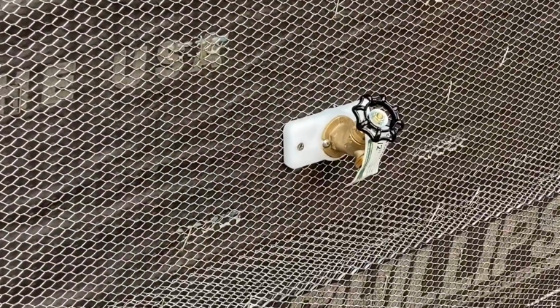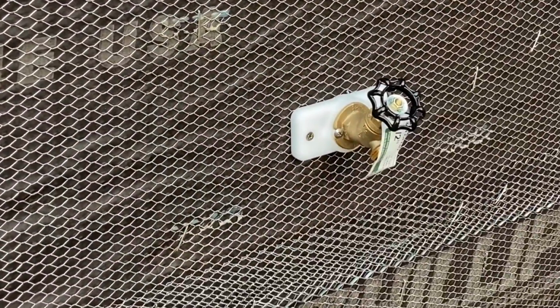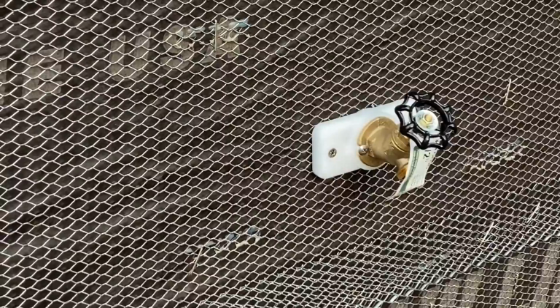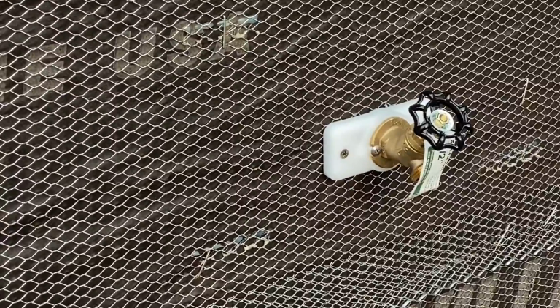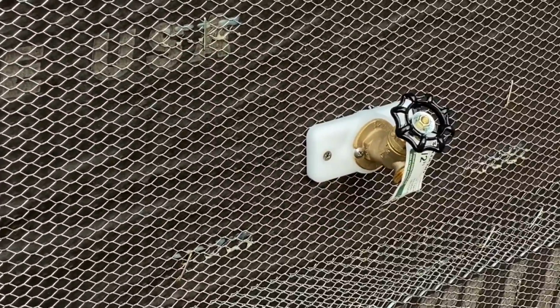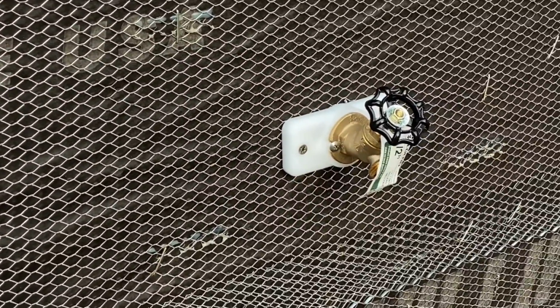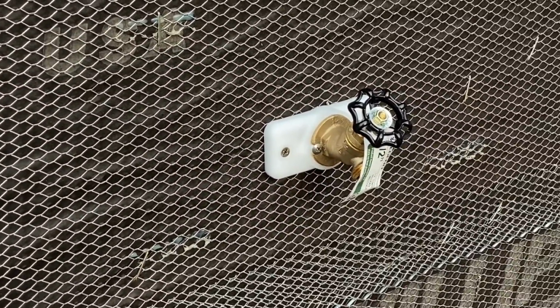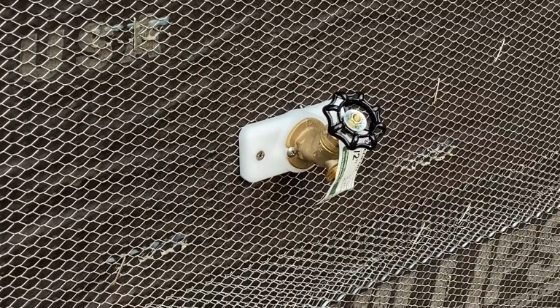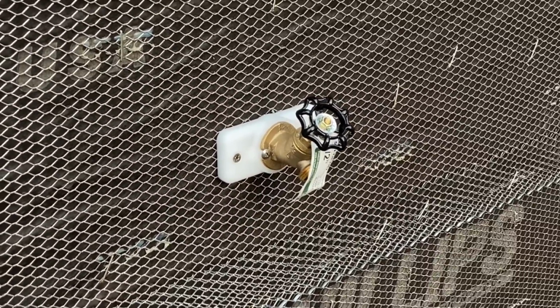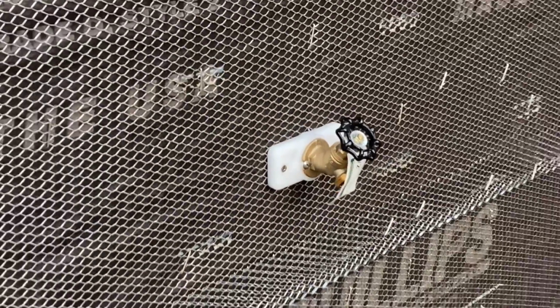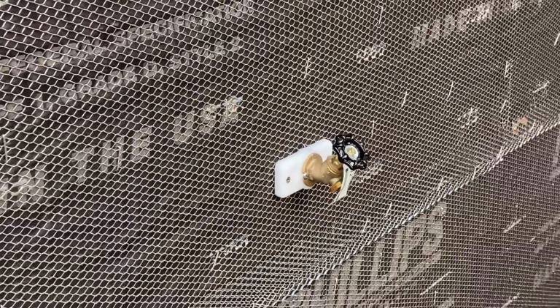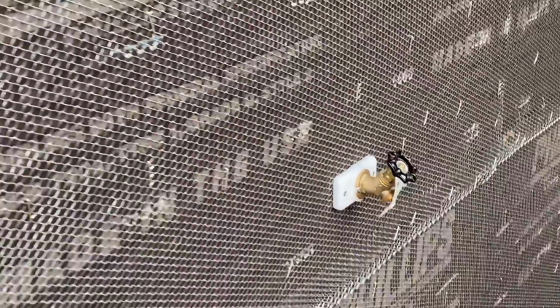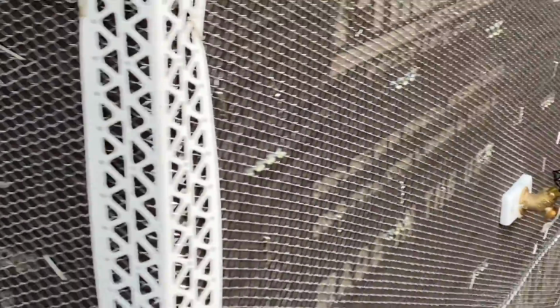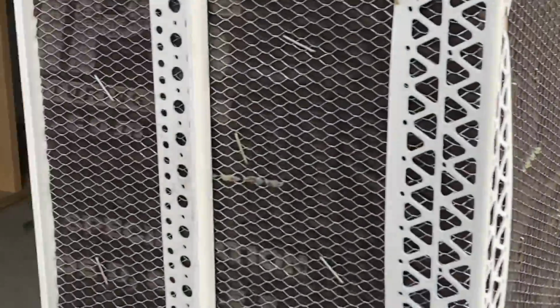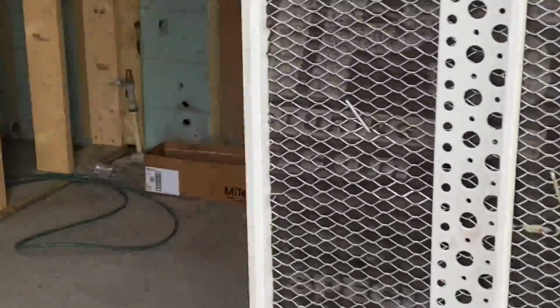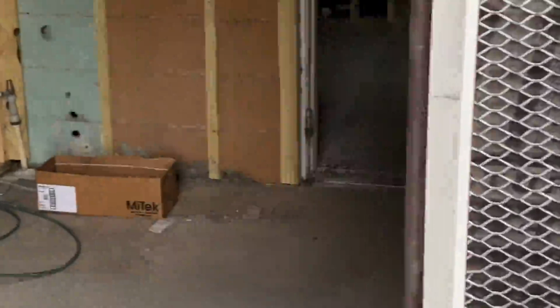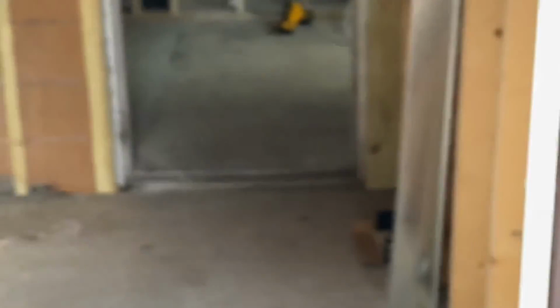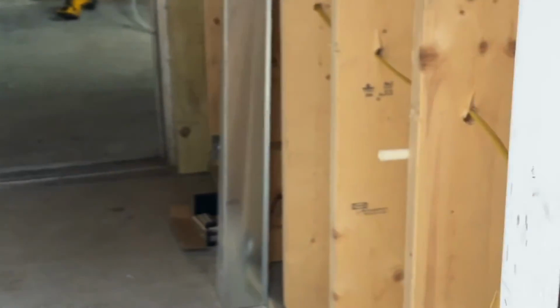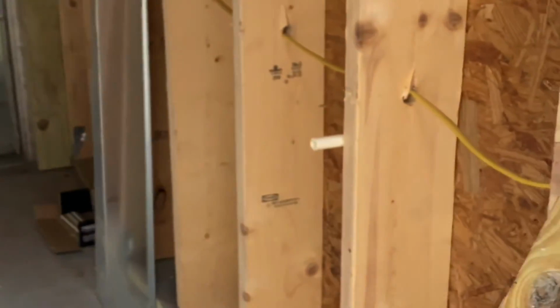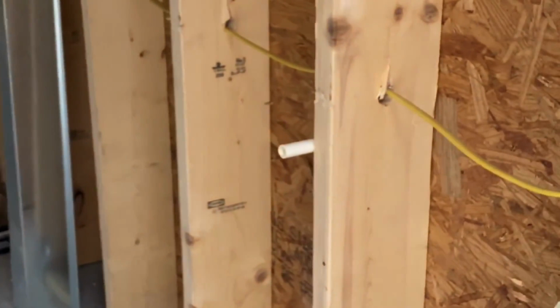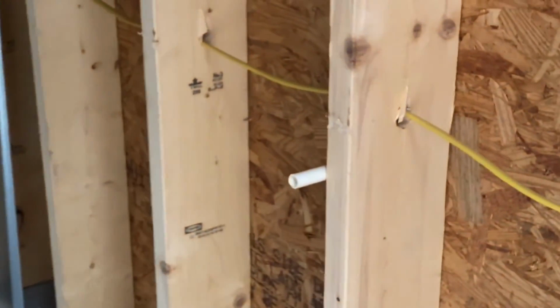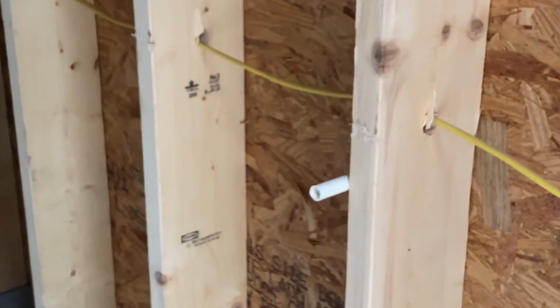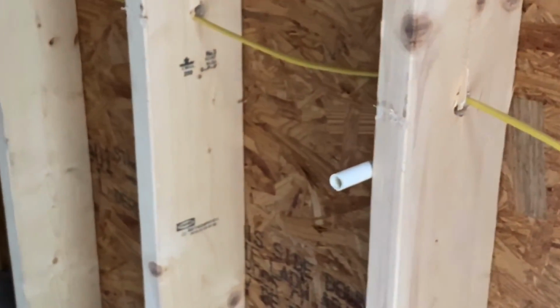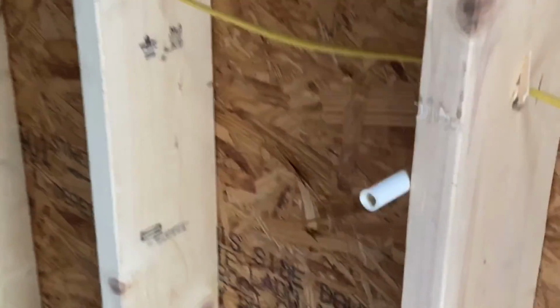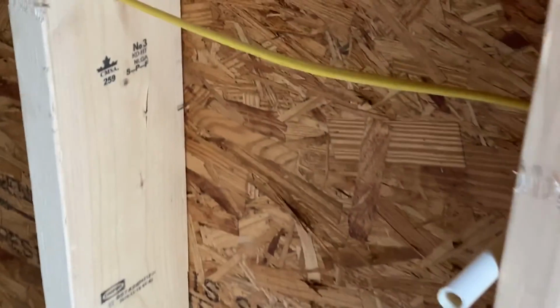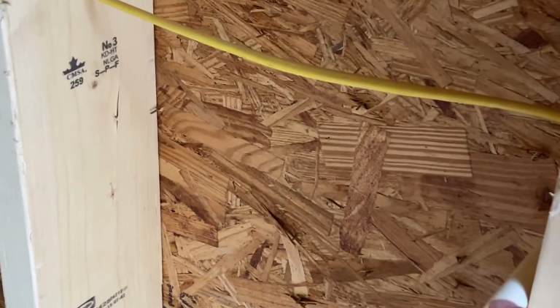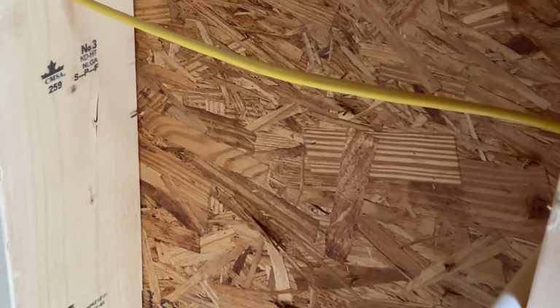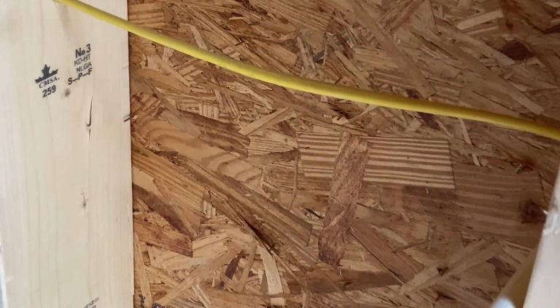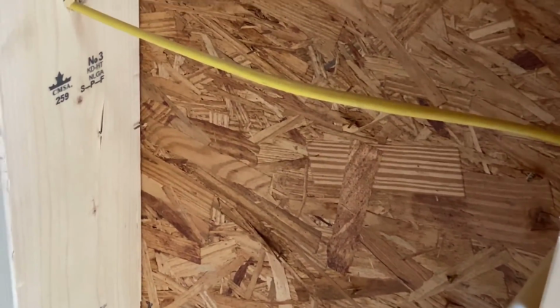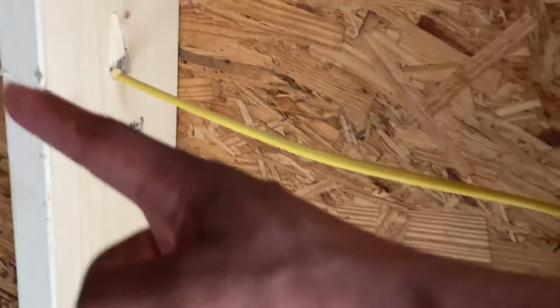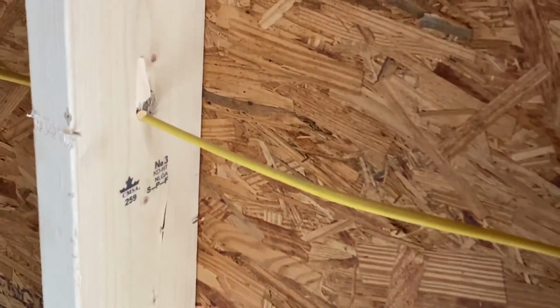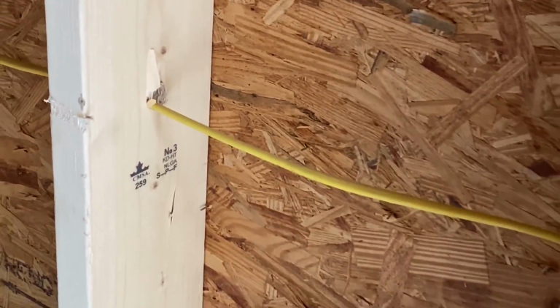New water bib. See the water bib right here? Check it out y'all. It goes on the side of the house, and right here is where it comes out. John's gonna run it through the wall.